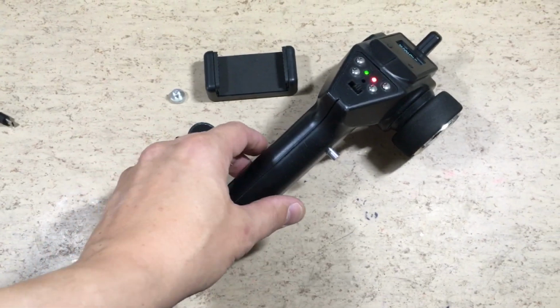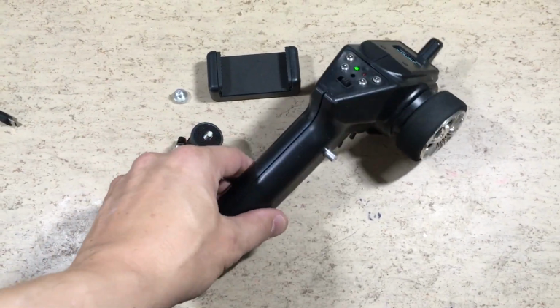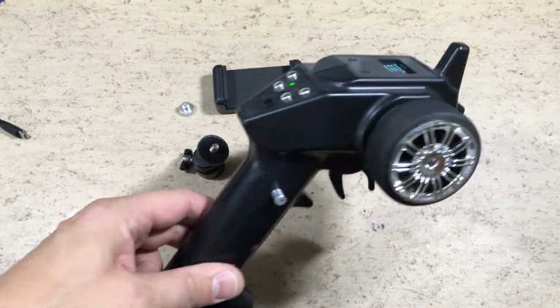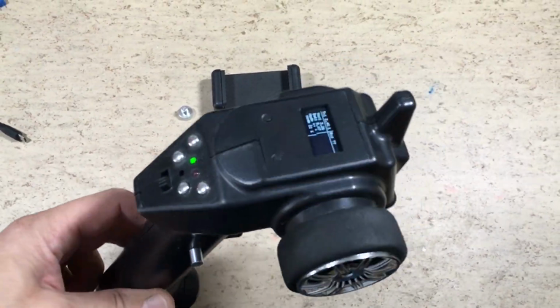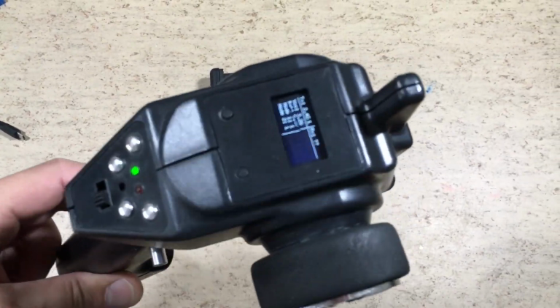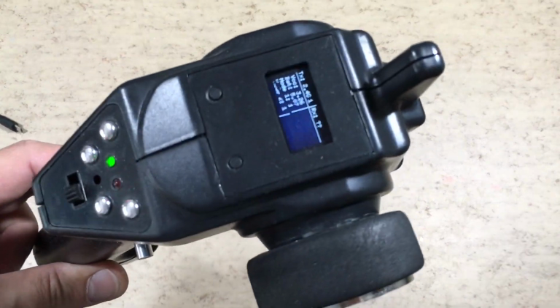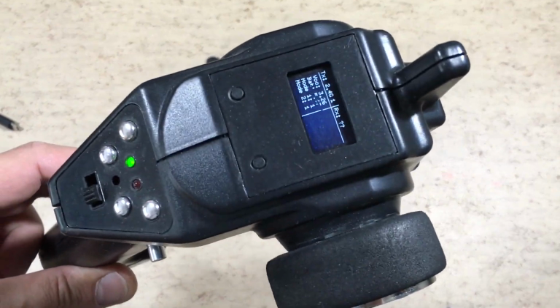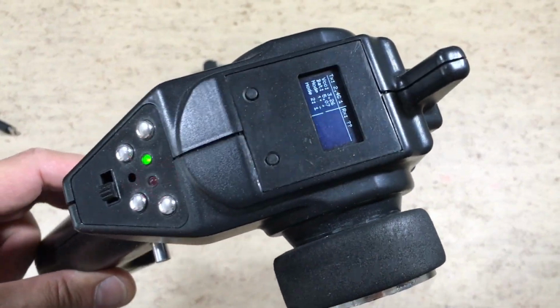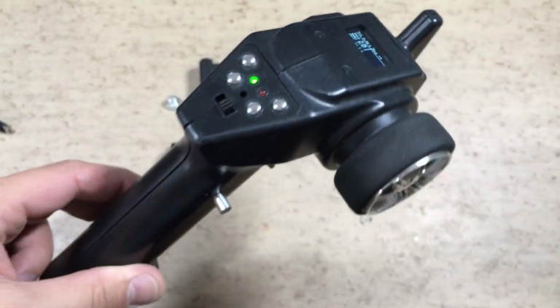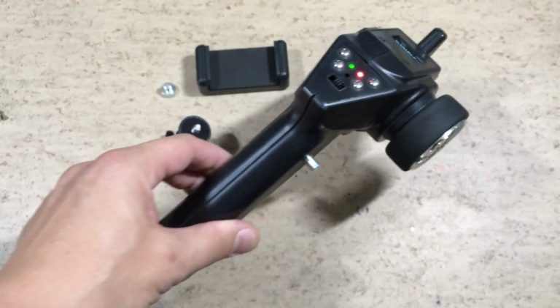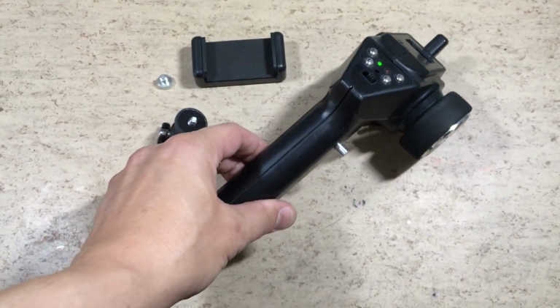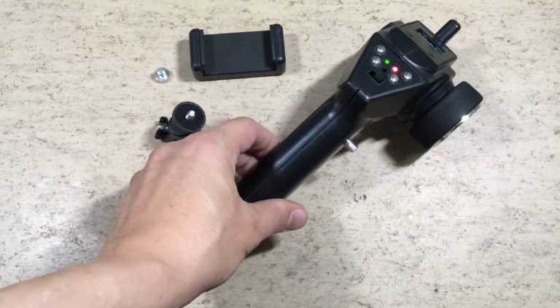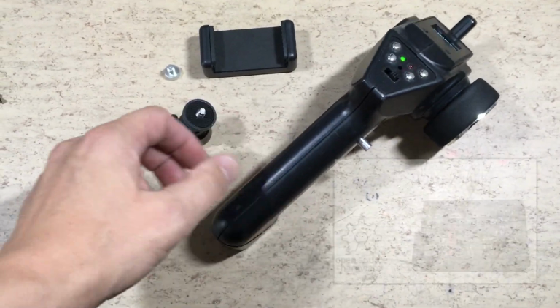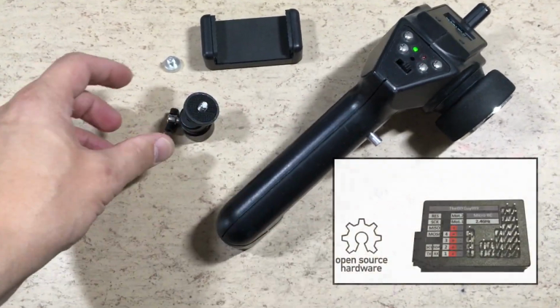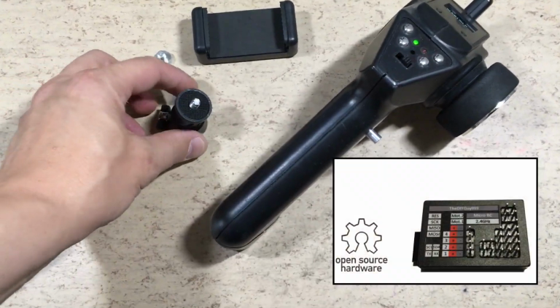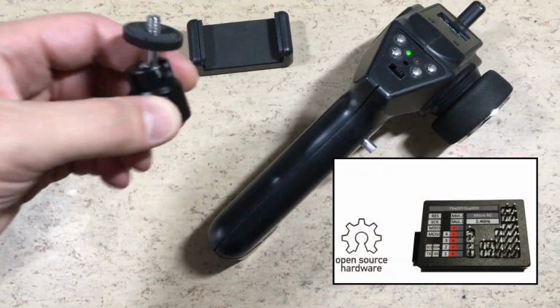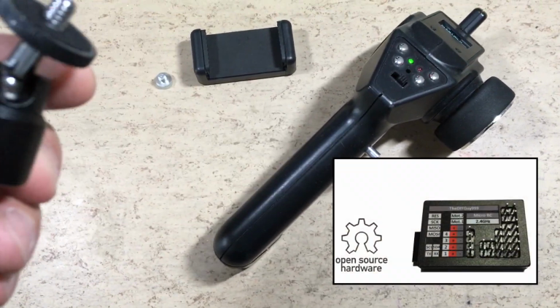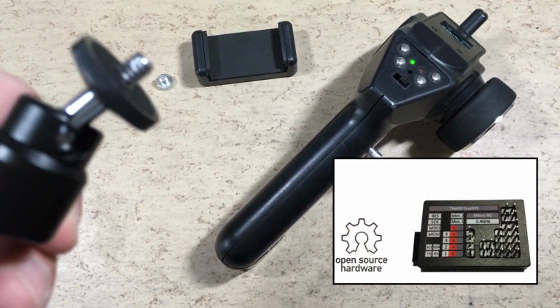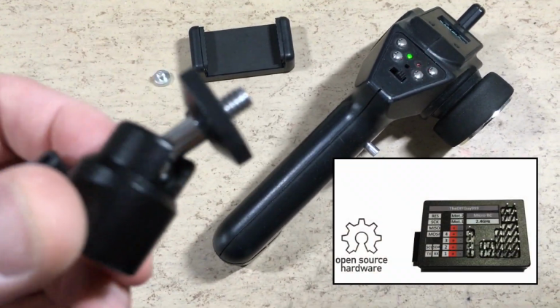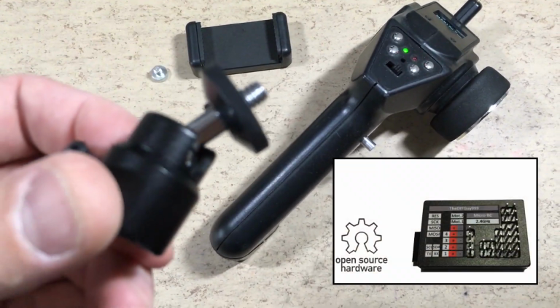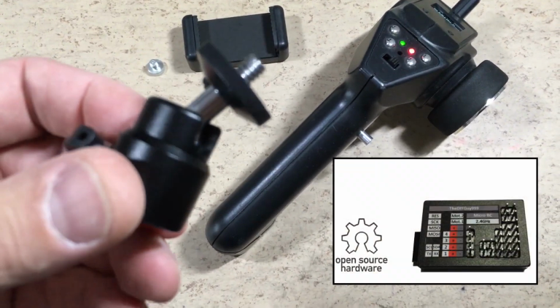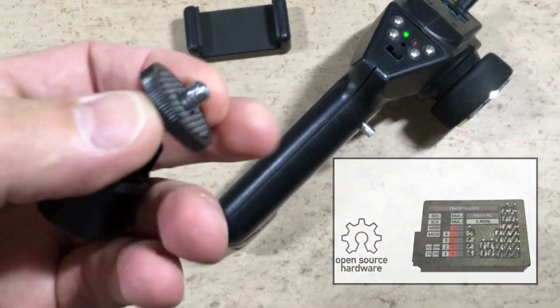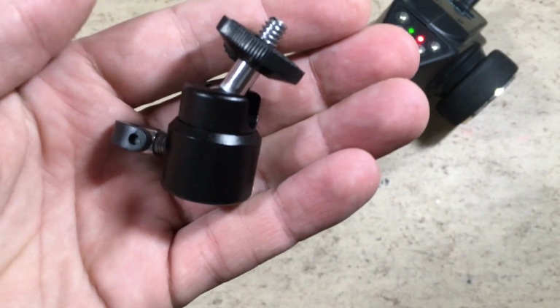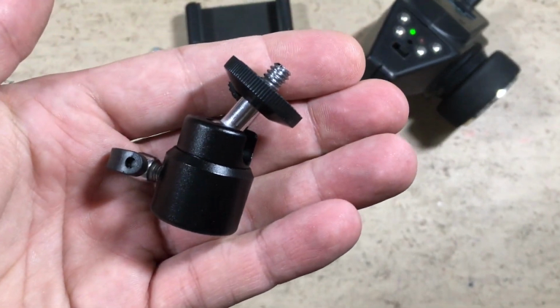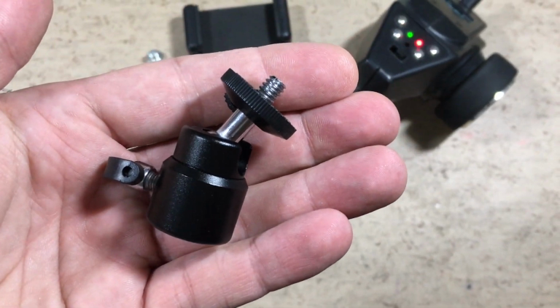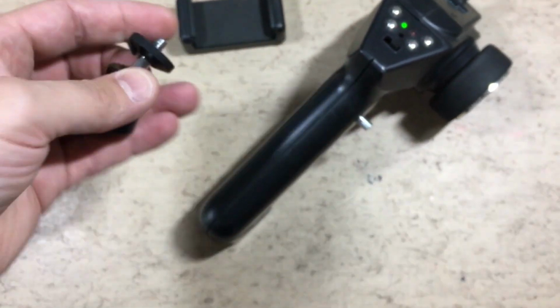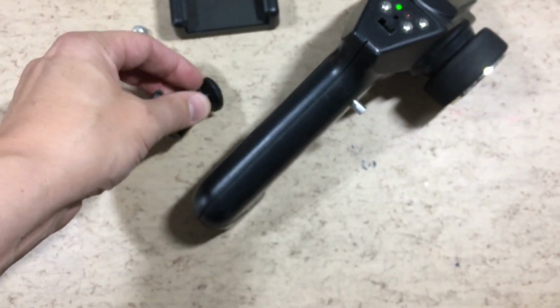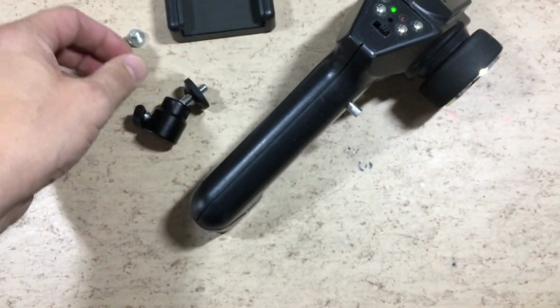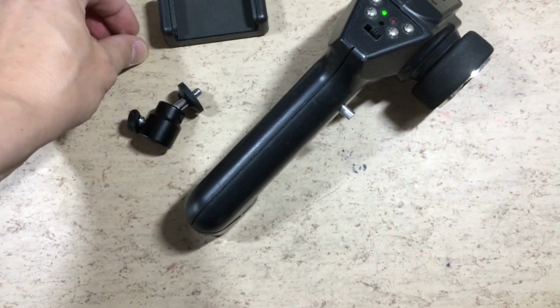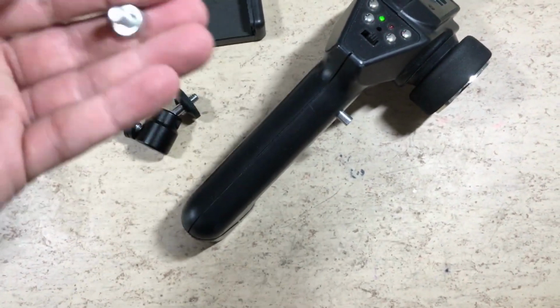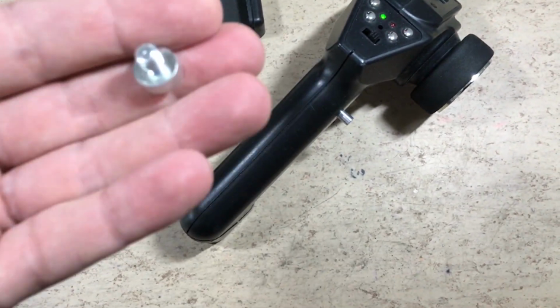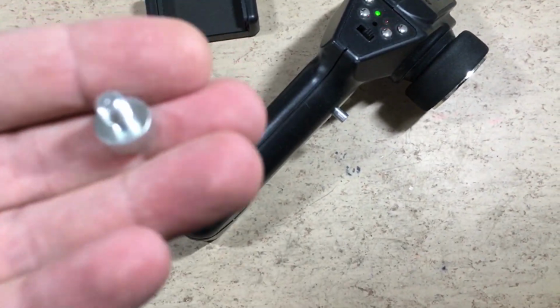Hi guys, this Arduino 2.4GHz RC transmitter works fine. Today we will add this phone clamp part from Banggood. The links are in the description.